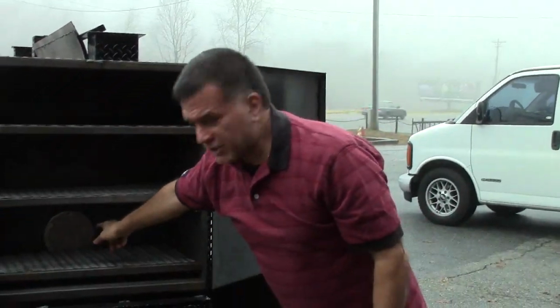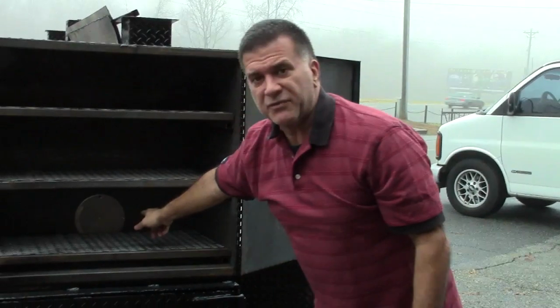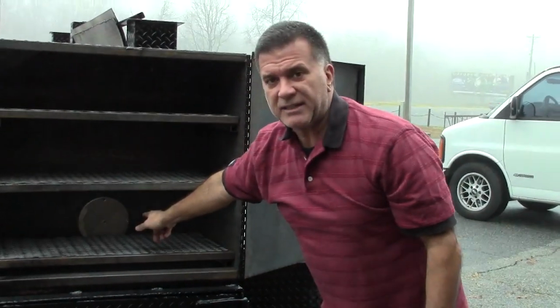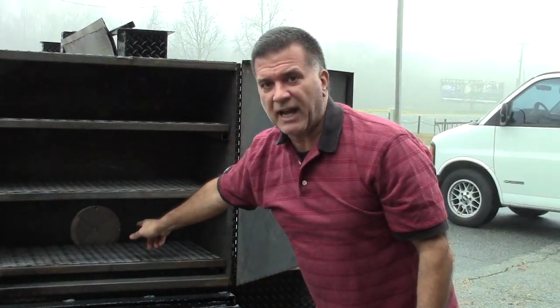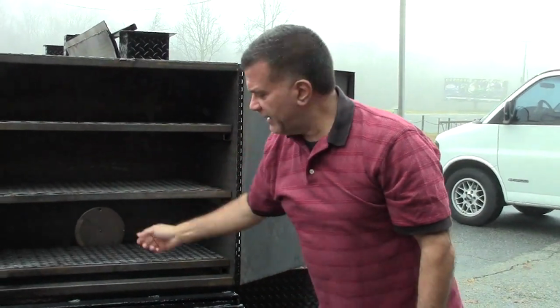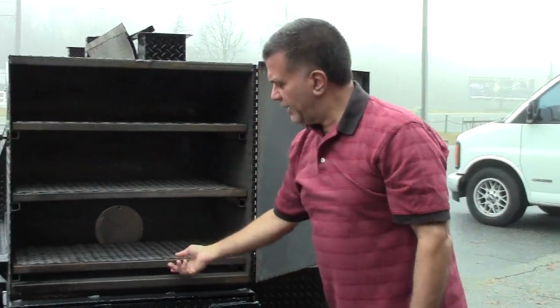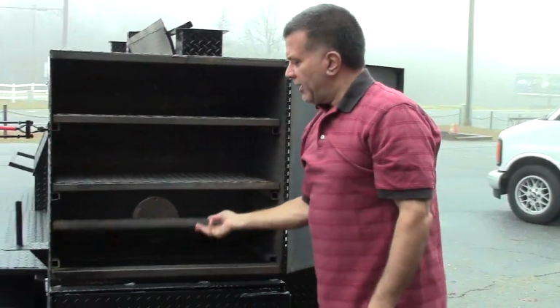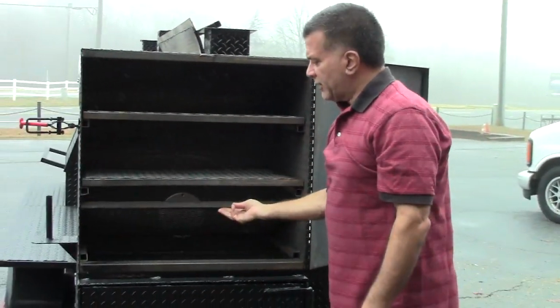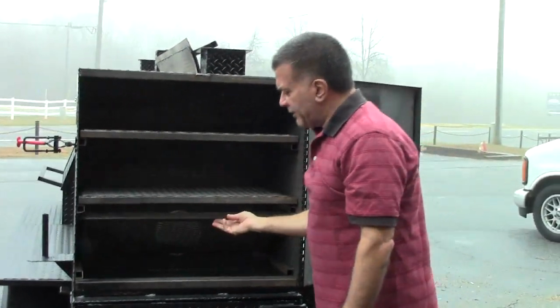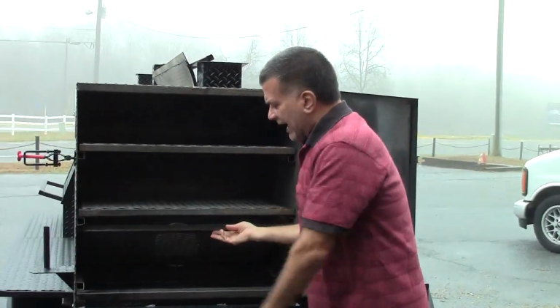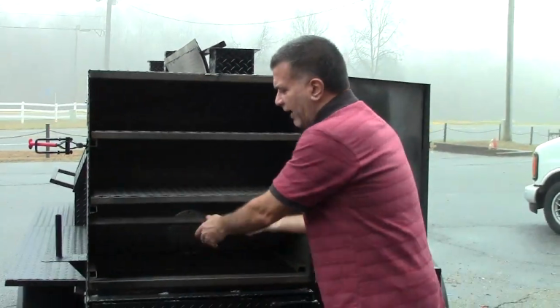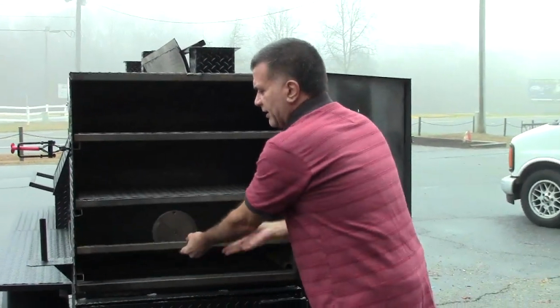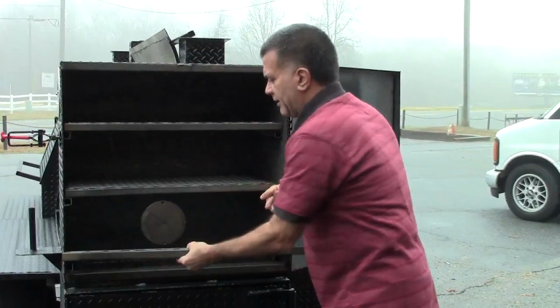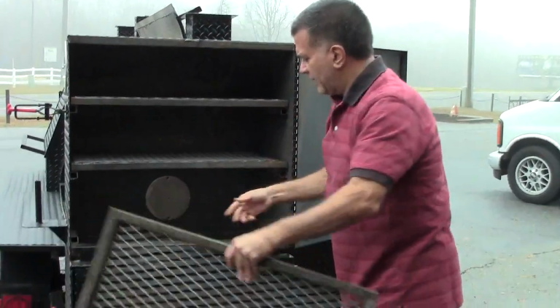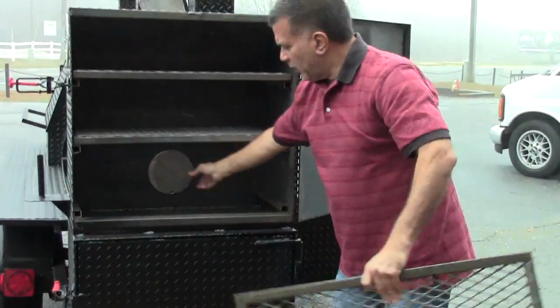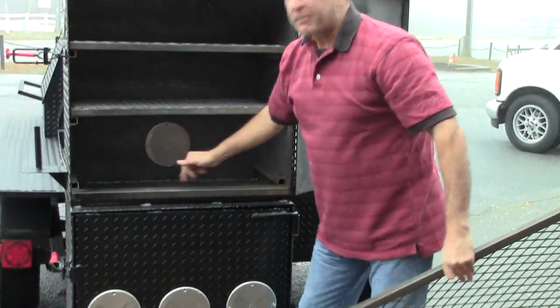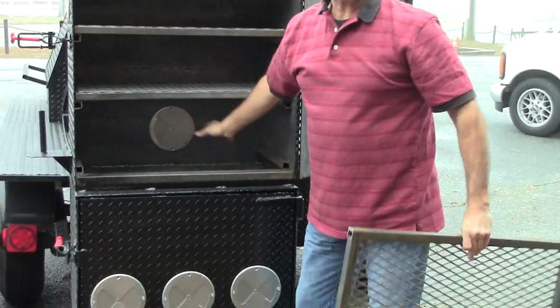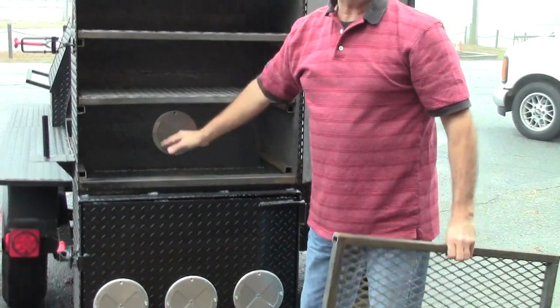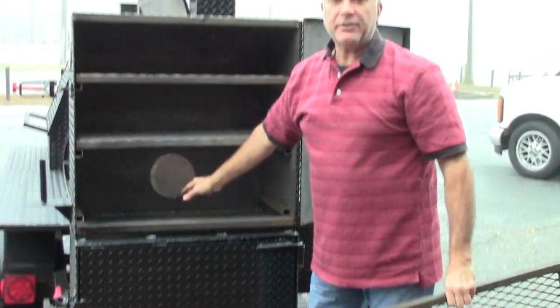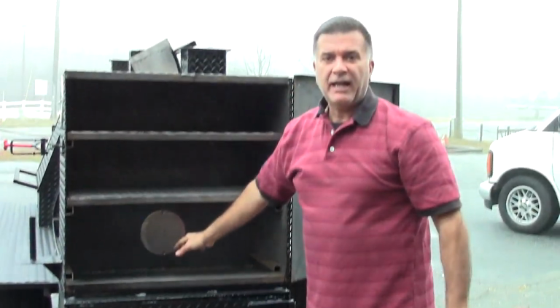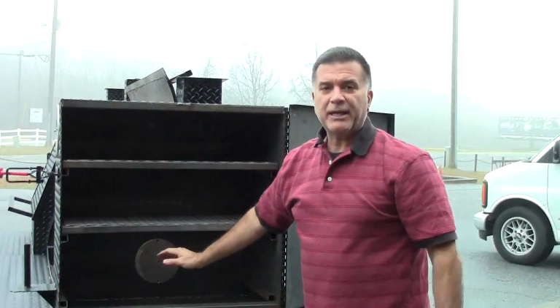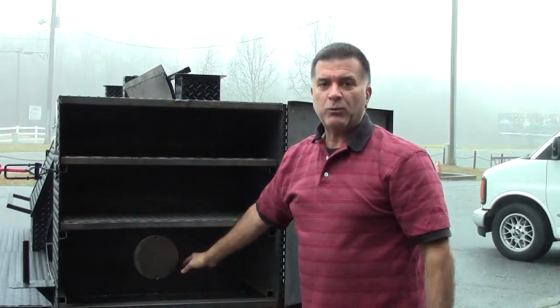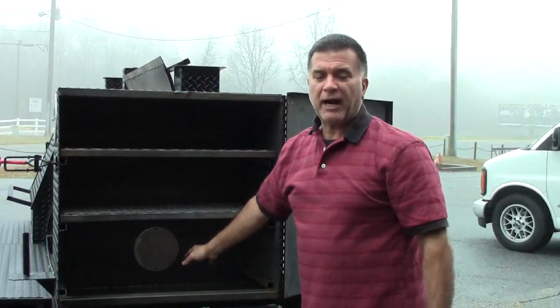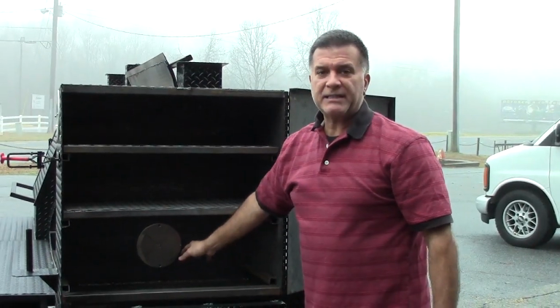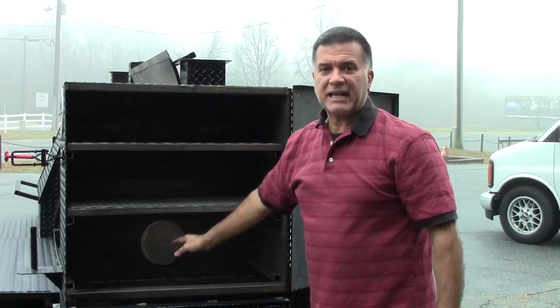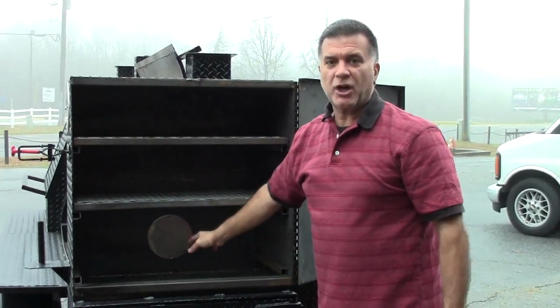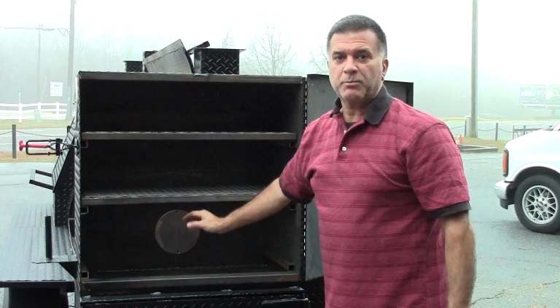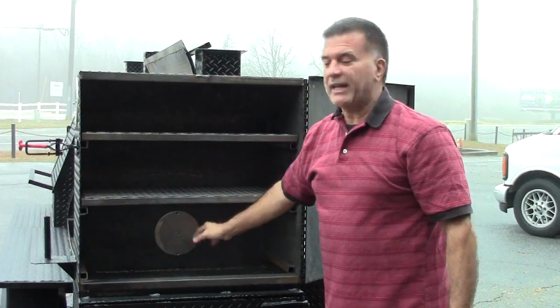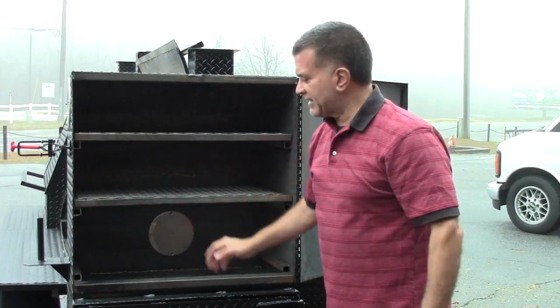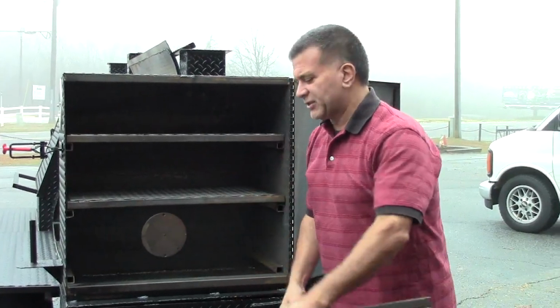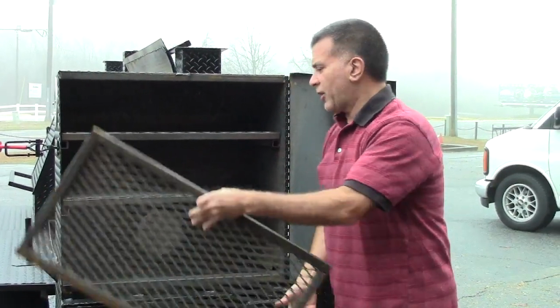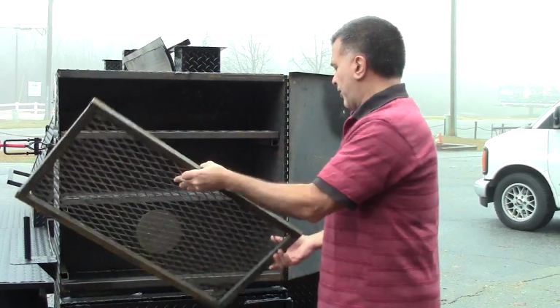Stainless vent inside. You can lift this rack out, put a pizza stone here, and make great wood fire pizzas, calzones, bread, pretzels, sourdough bread.